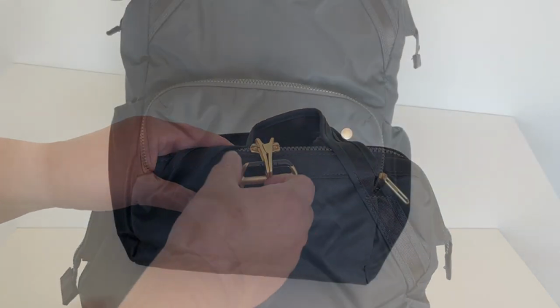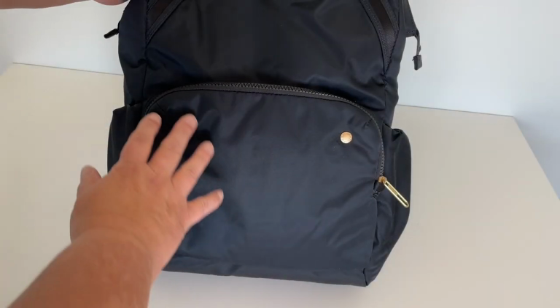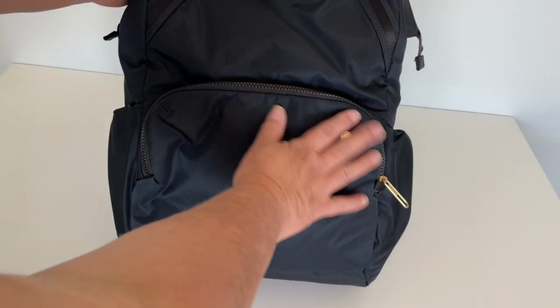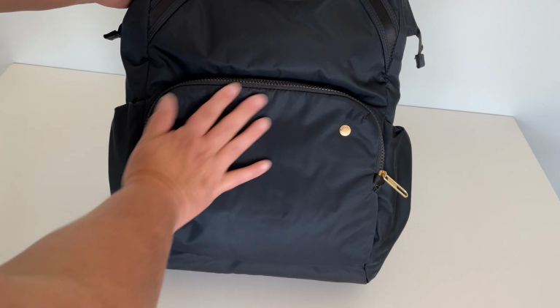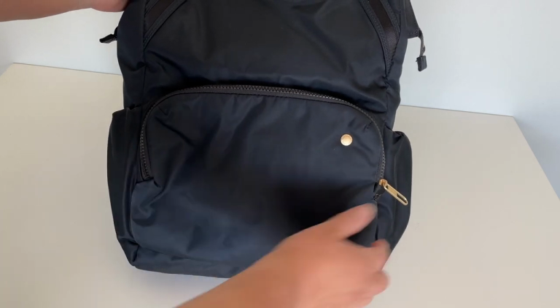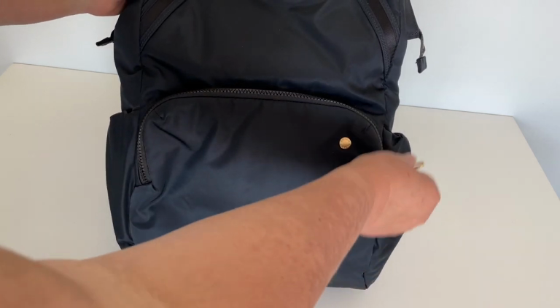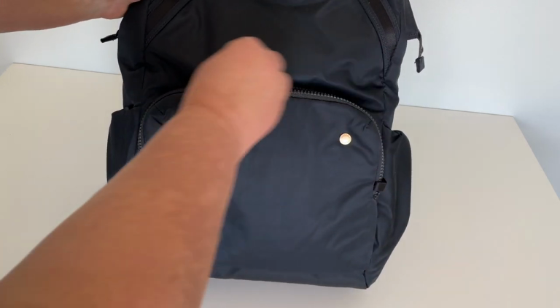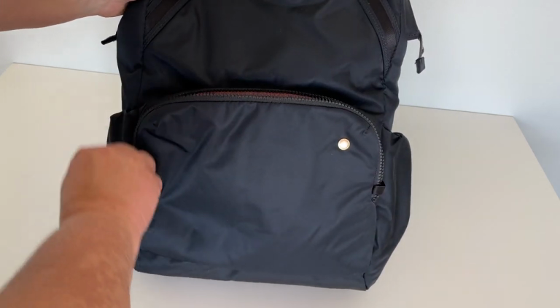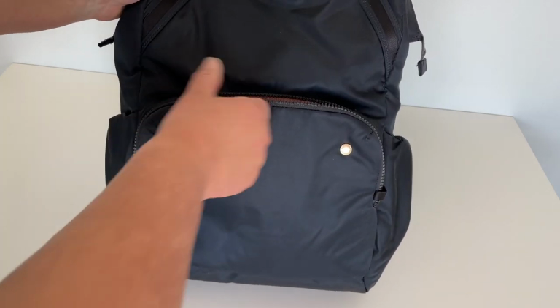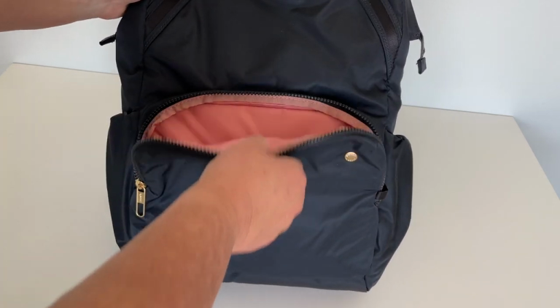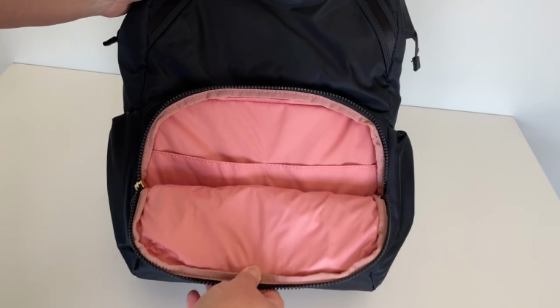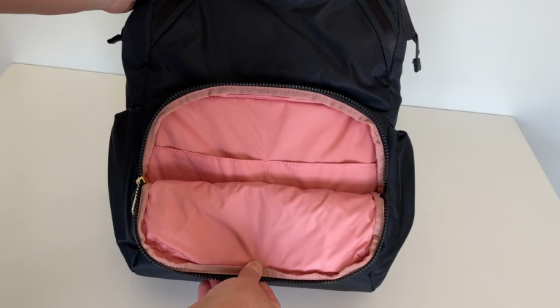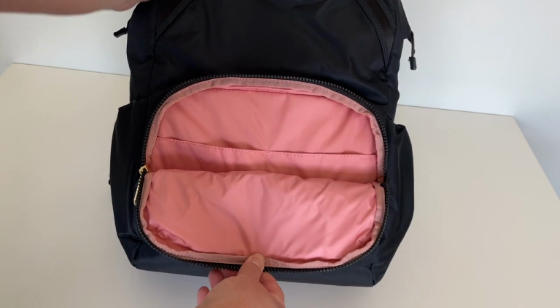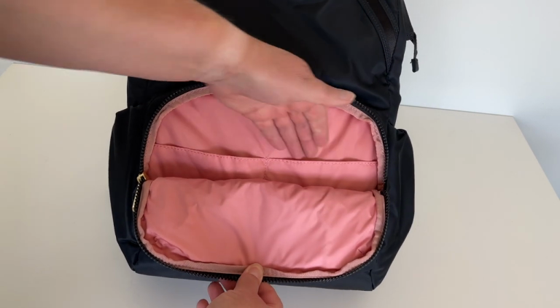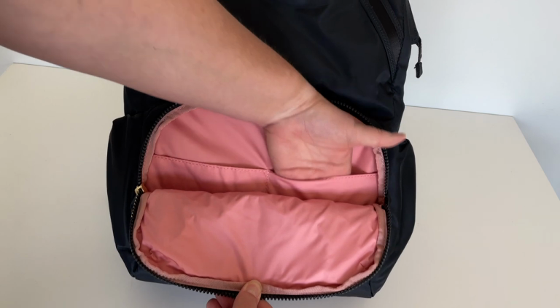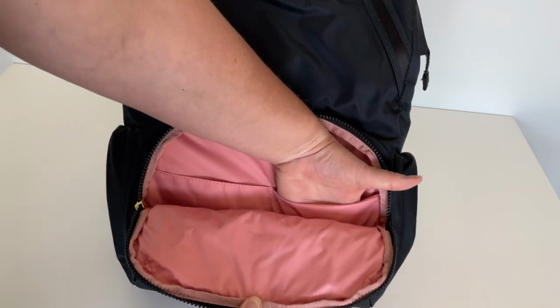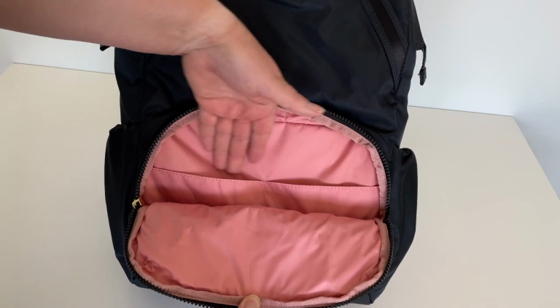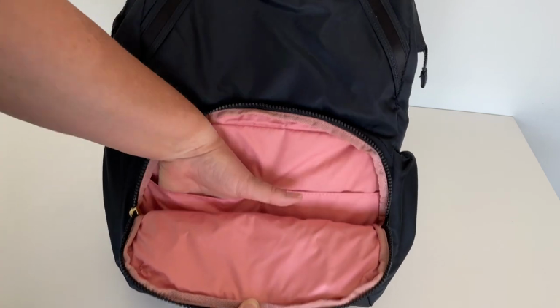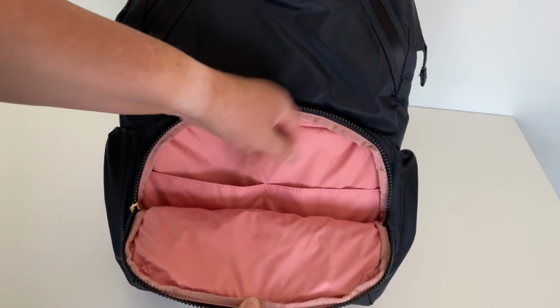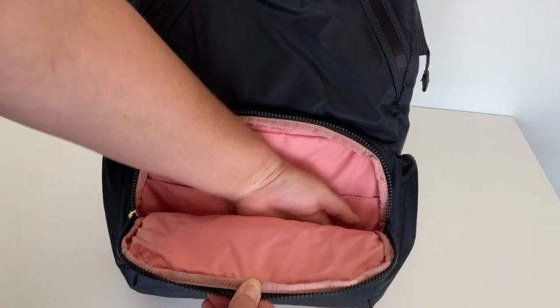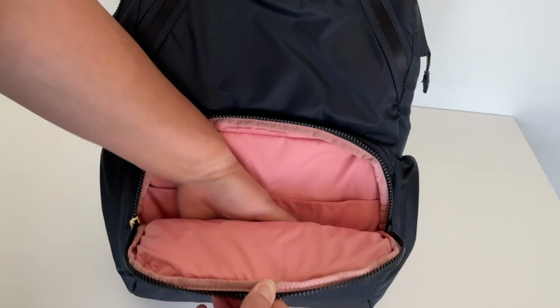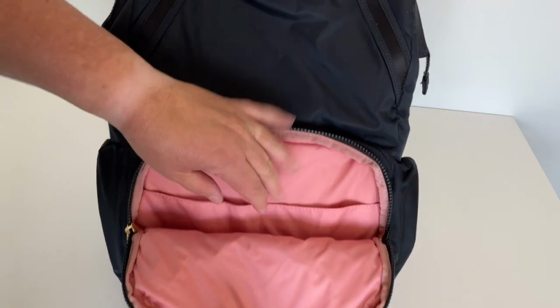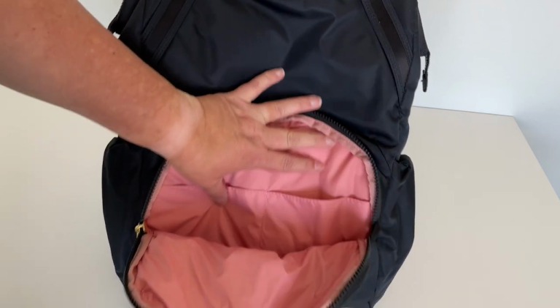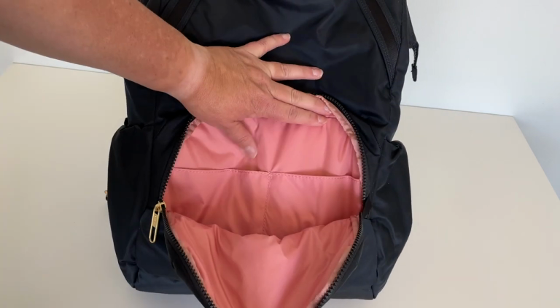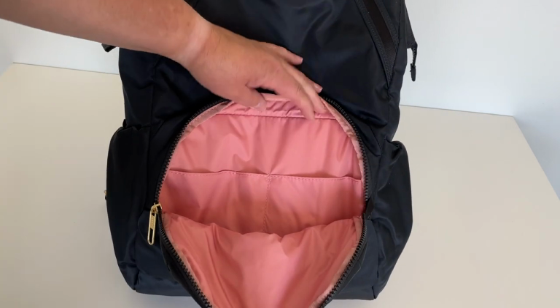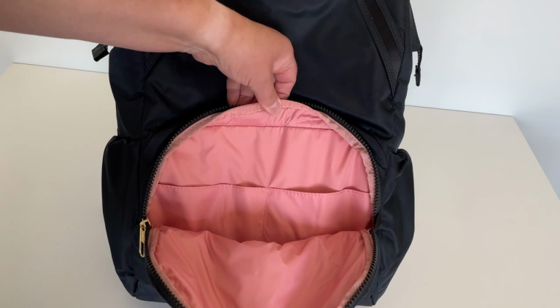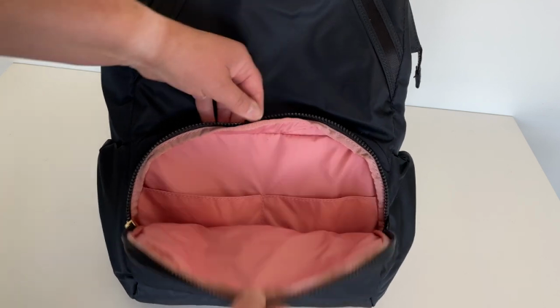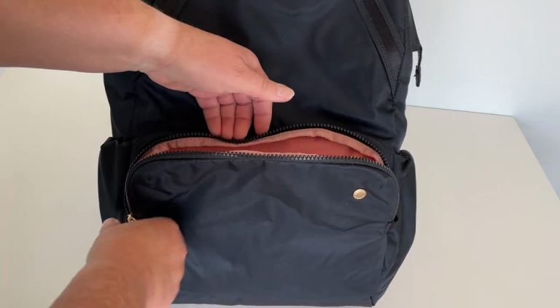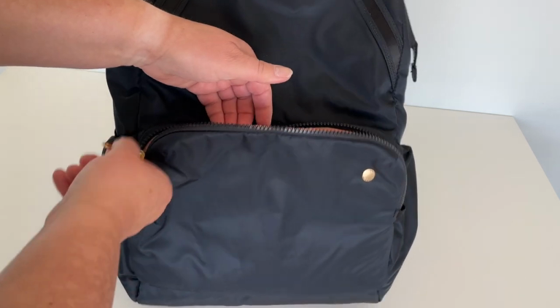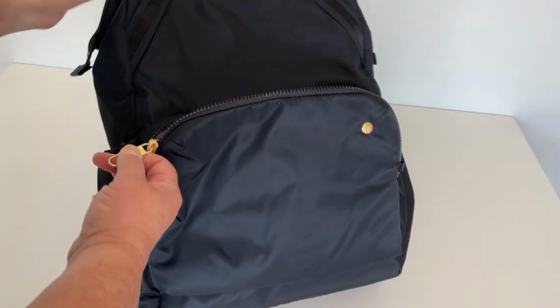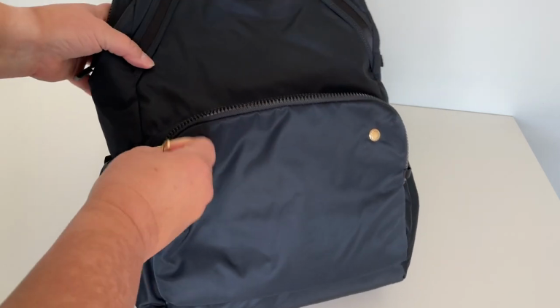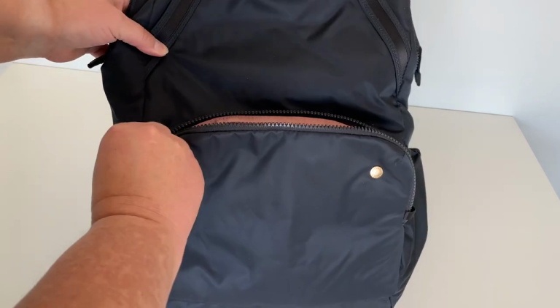Right in the front of this bag is a large pouch with two pockets inside. It's such a pretty pink — I love this color. This is a great spot for your cell phone, your train tickets, your snacks, anything that you need access to quickly.